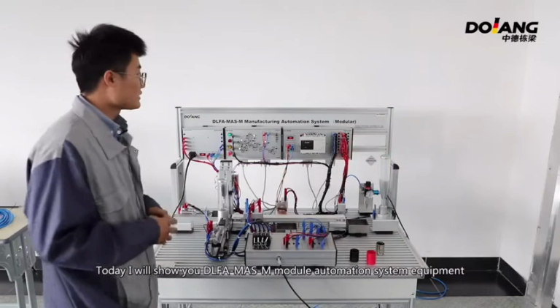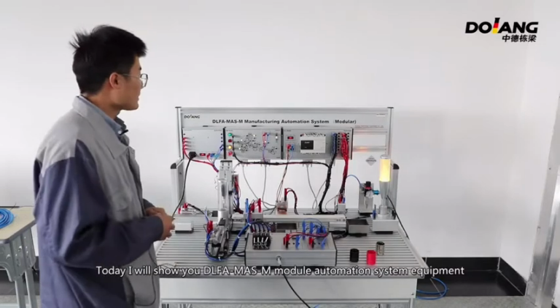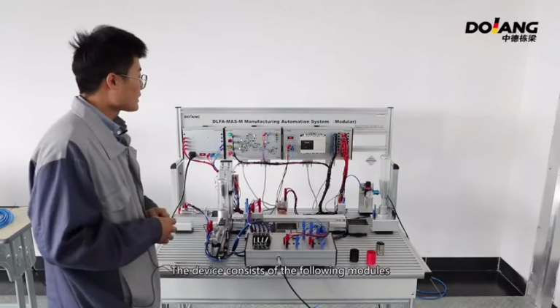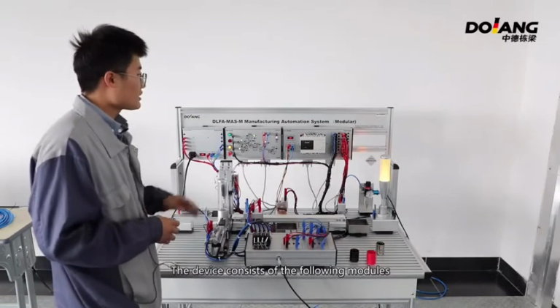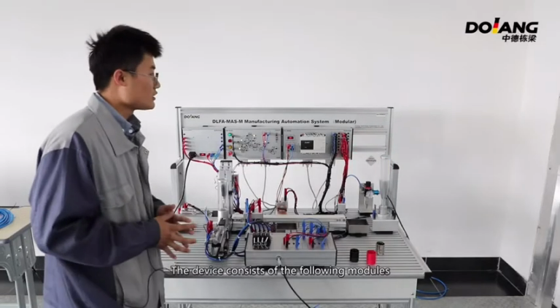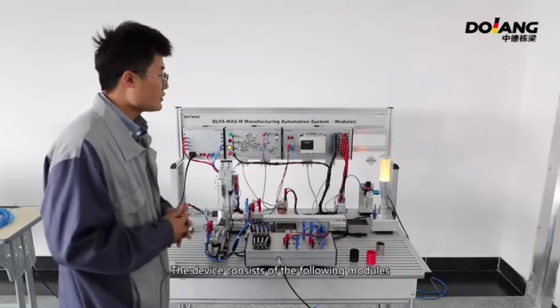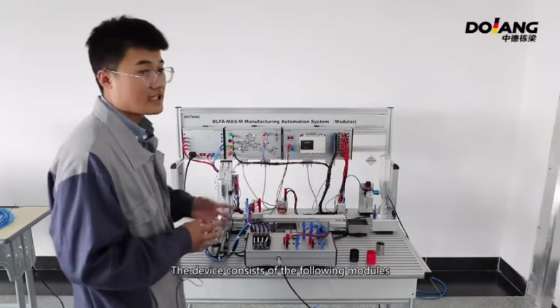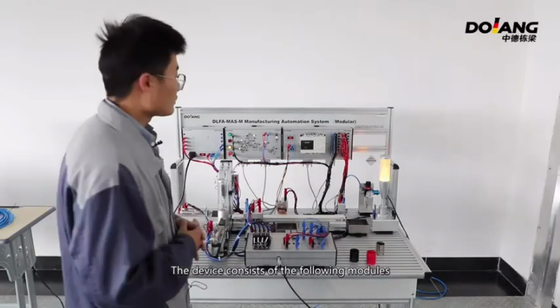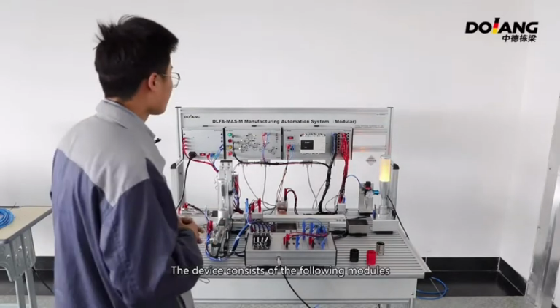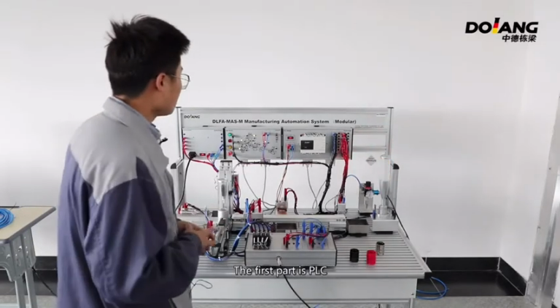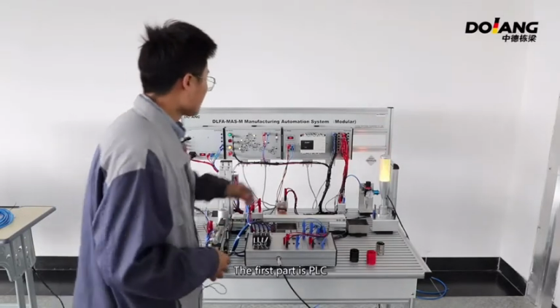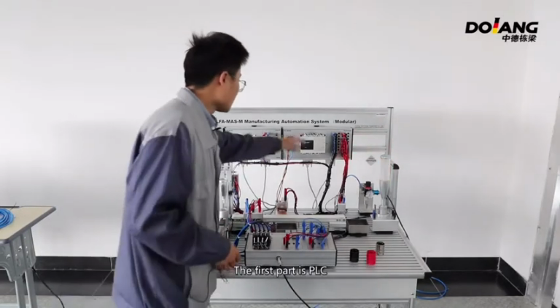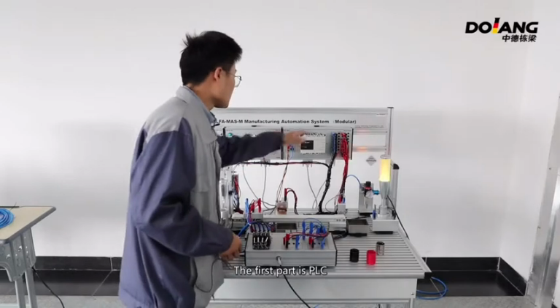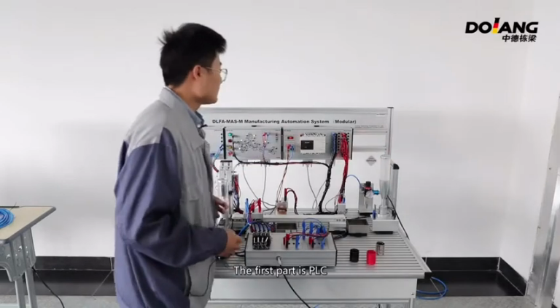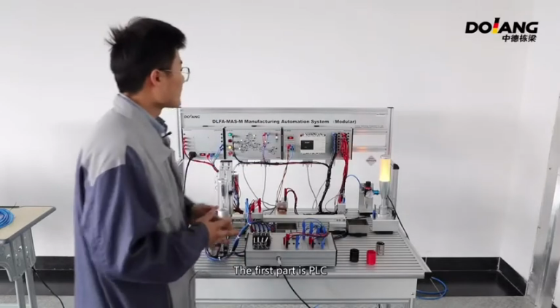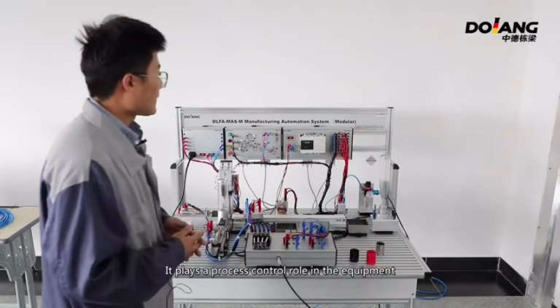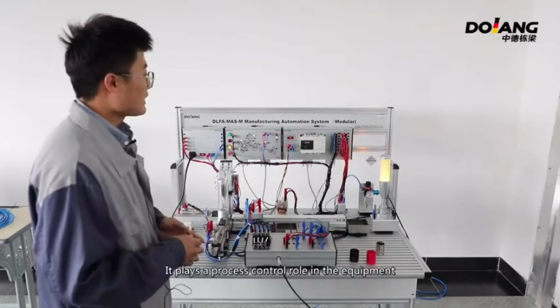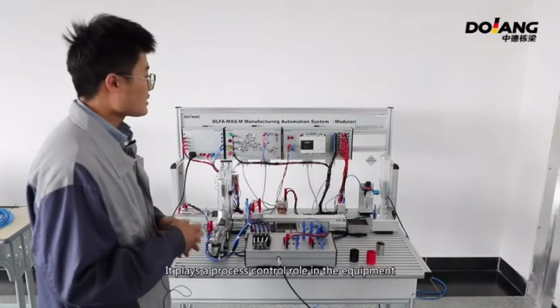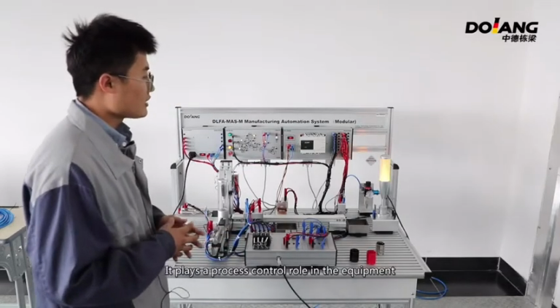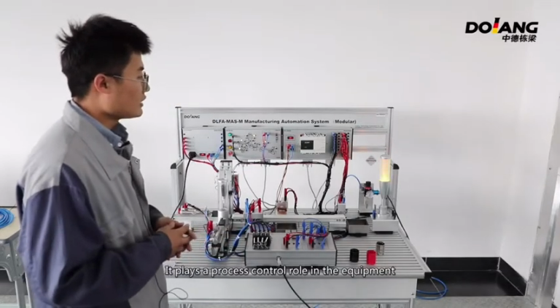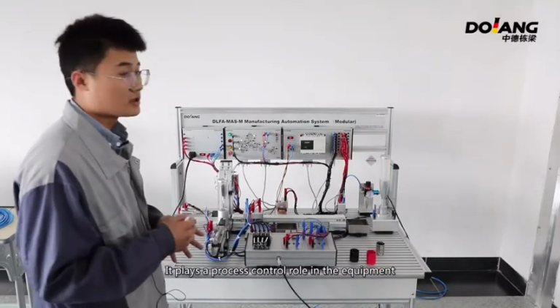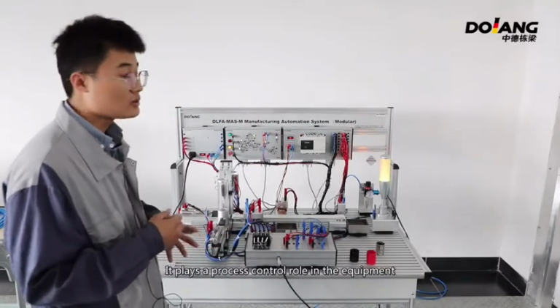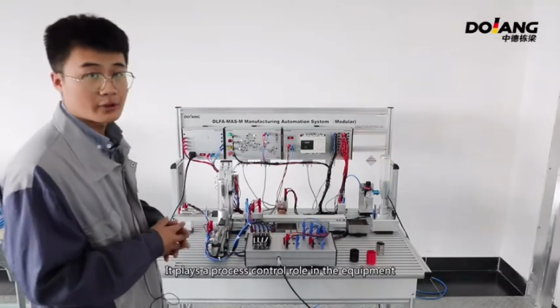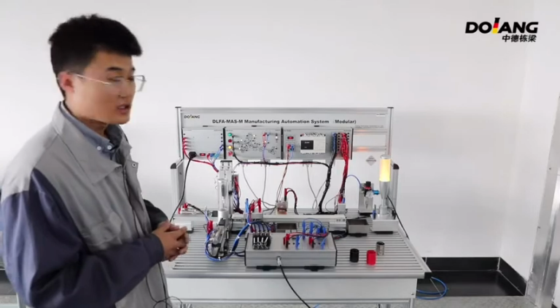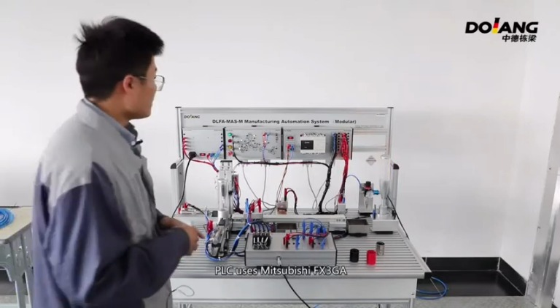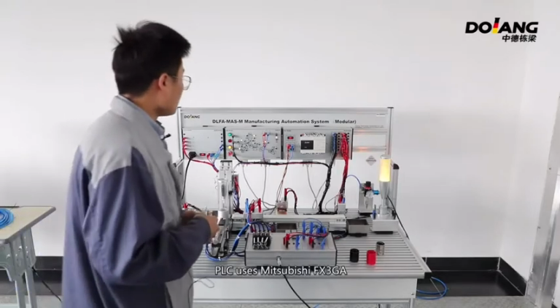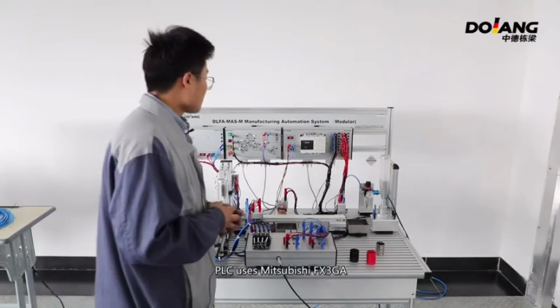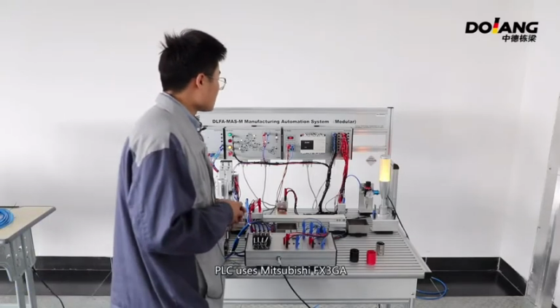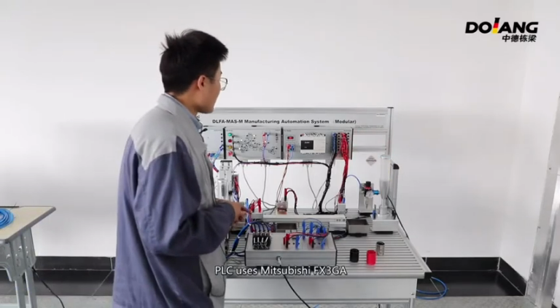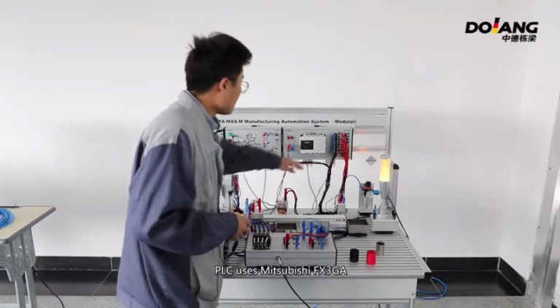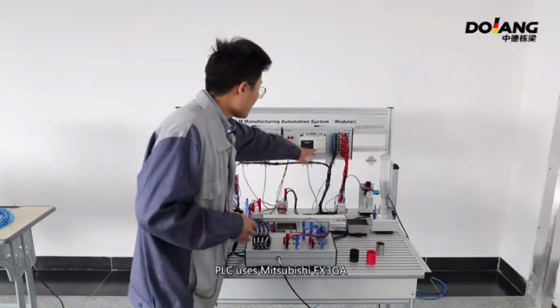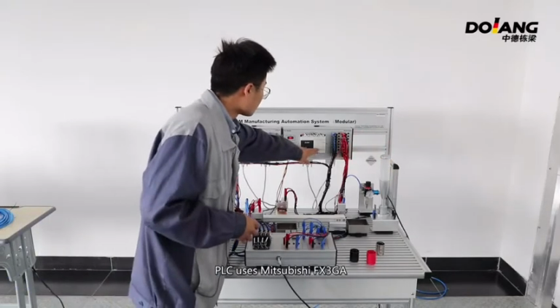The device consists of the following modules. The first part is PLC. It plays a process control role in the equipment. PLC uses Mitsubishi FX3GA.